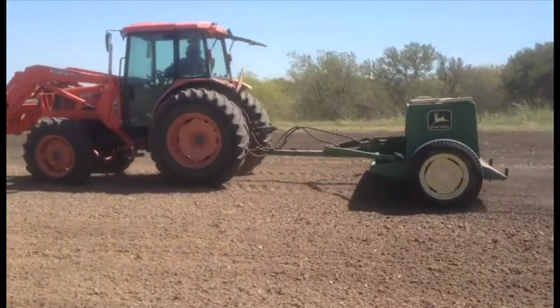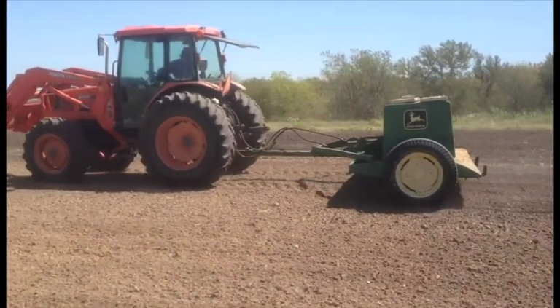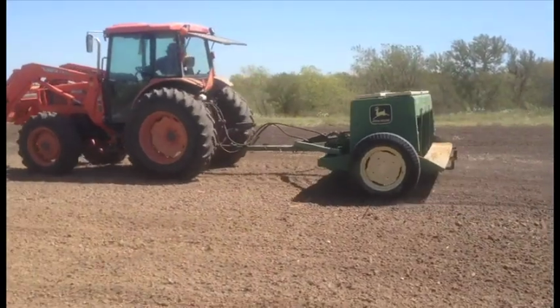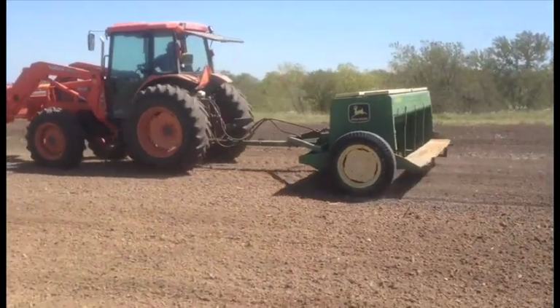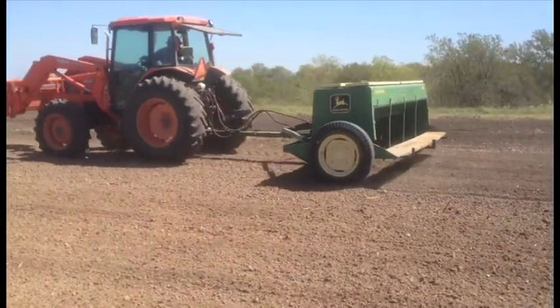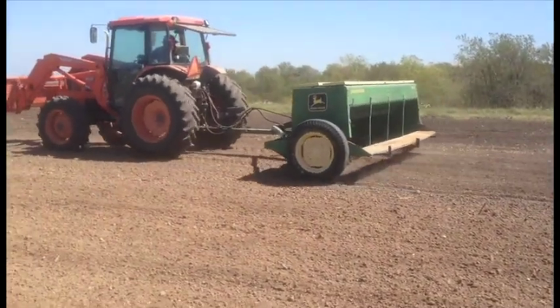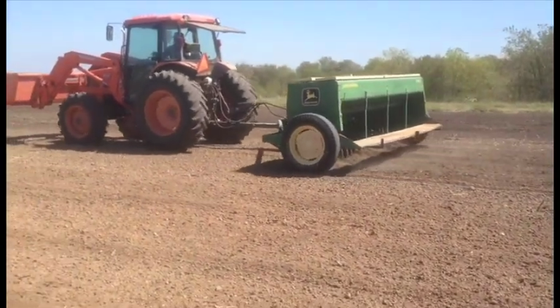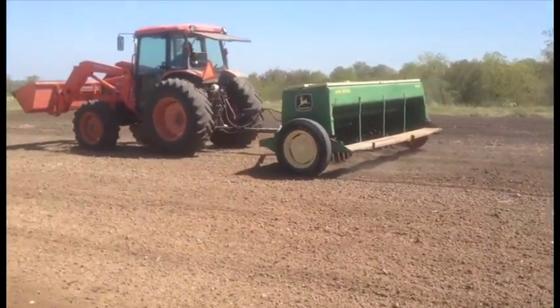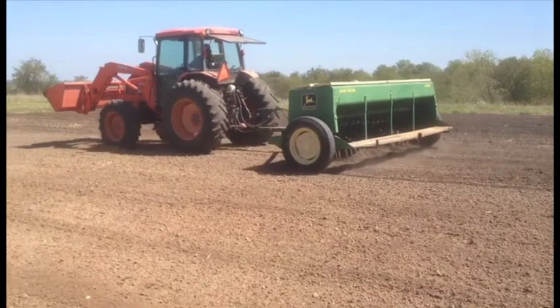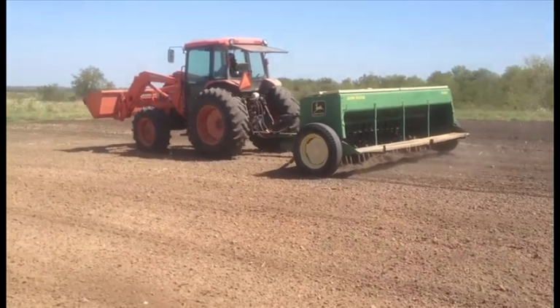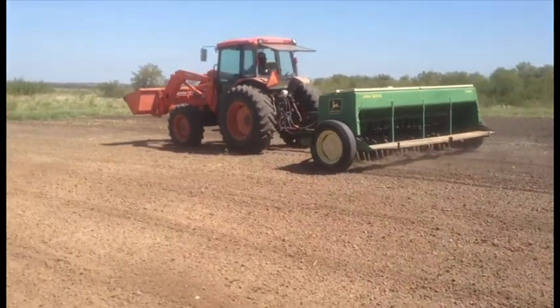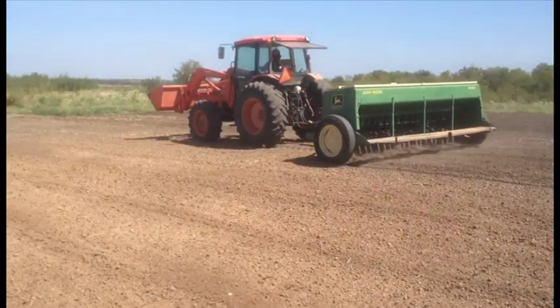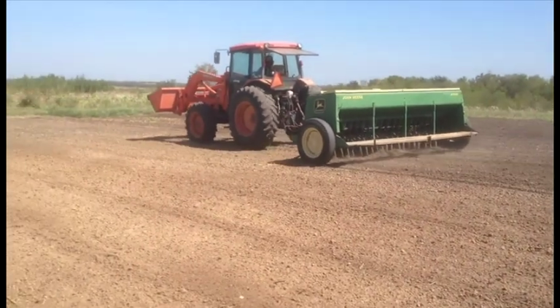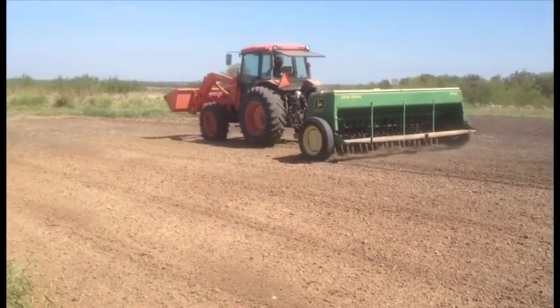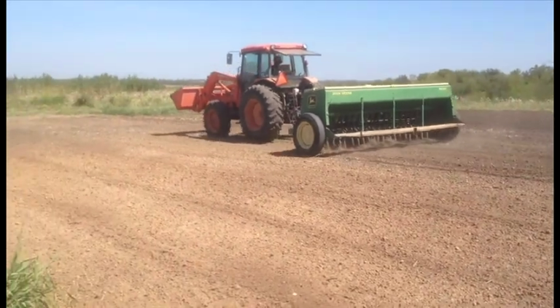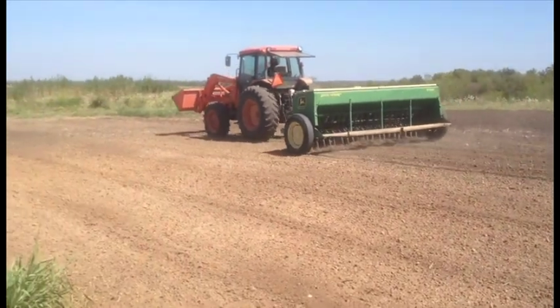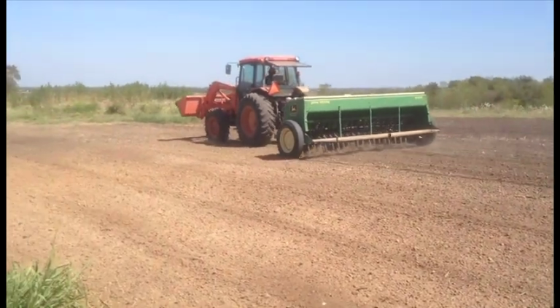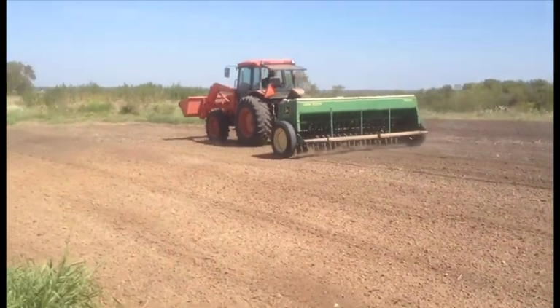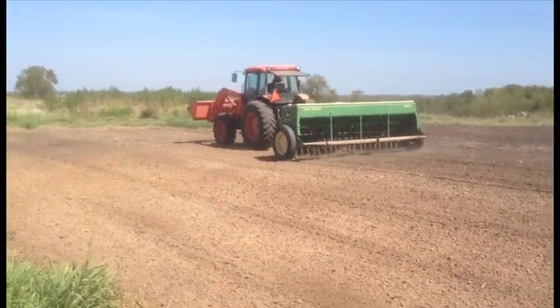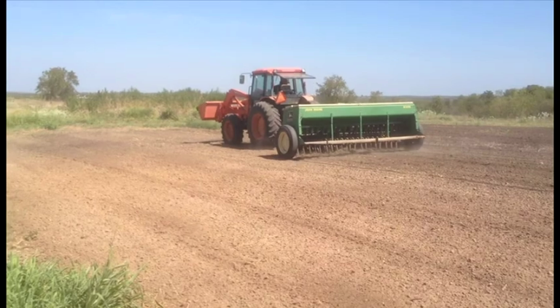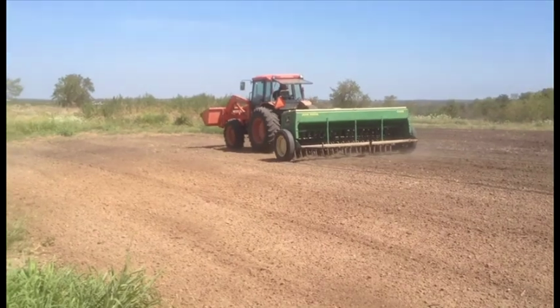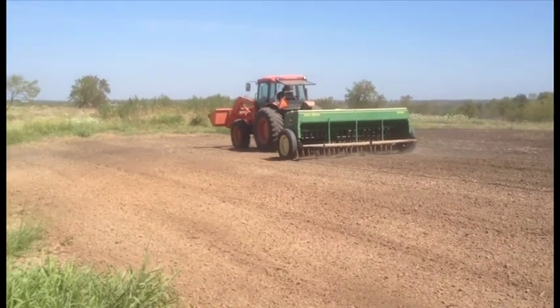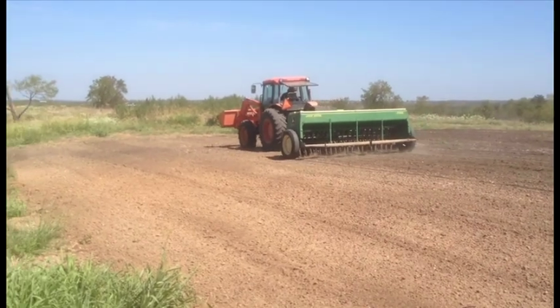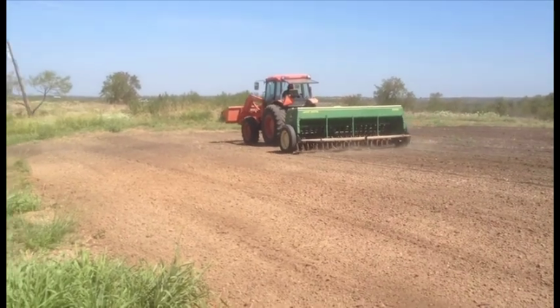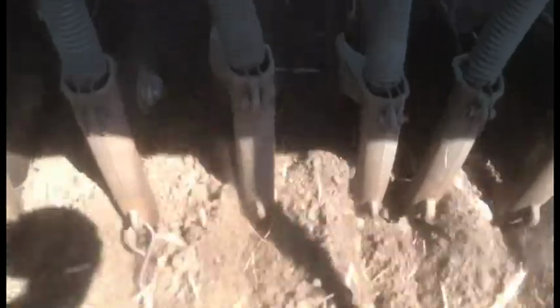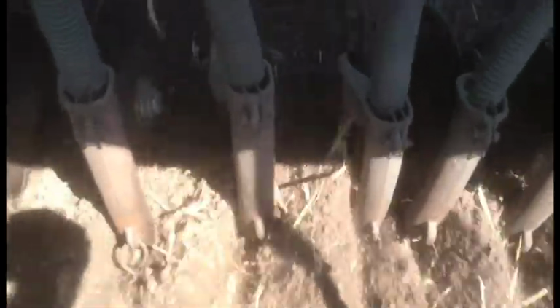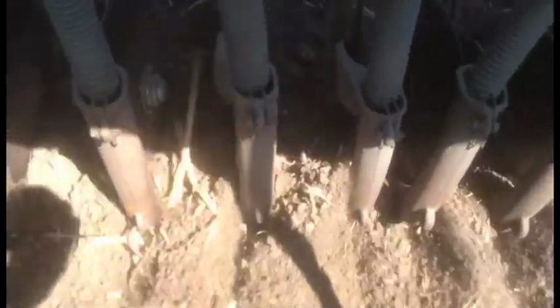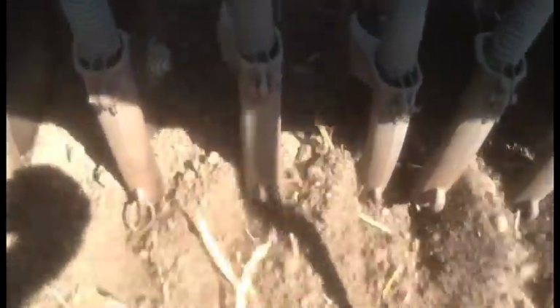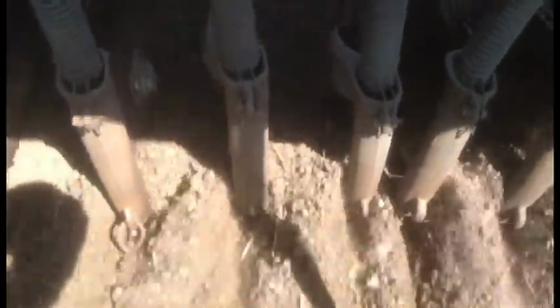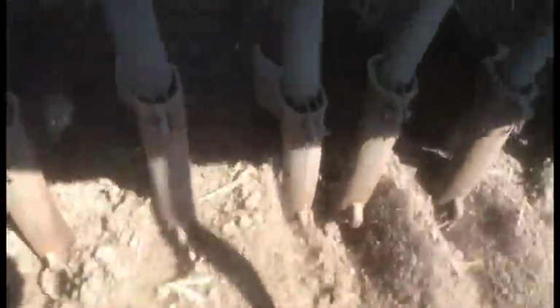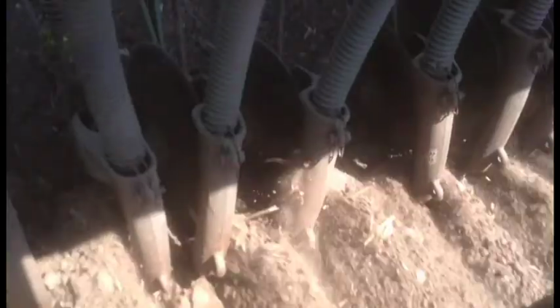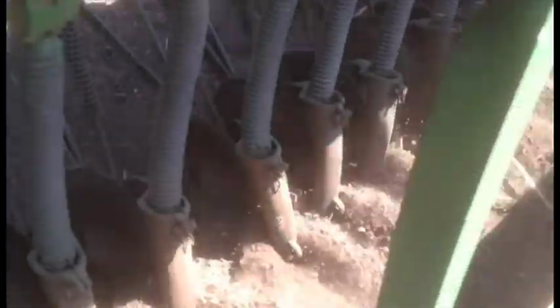We're using a mix of old and new equipment — a pretty old John Deere 8100 seed drill and a fairly new Kubota tractor. We'll have more on the tractor in a future rant. We had to do some work on the drill, but now it's planting pretty consistently.